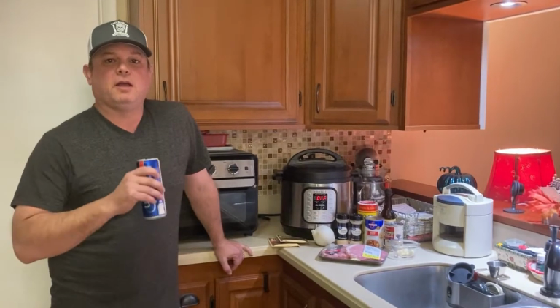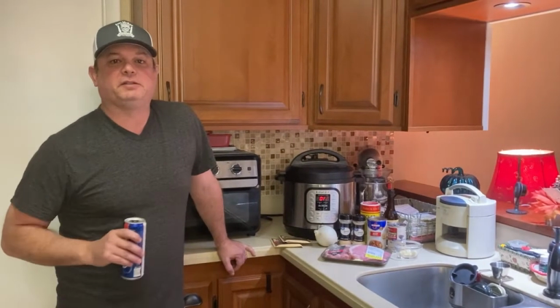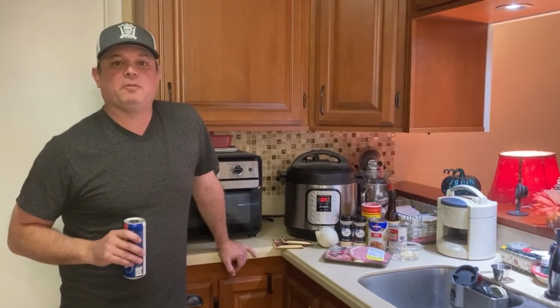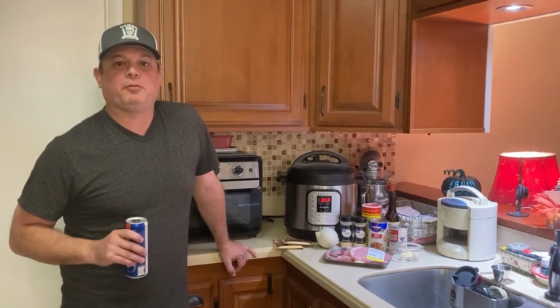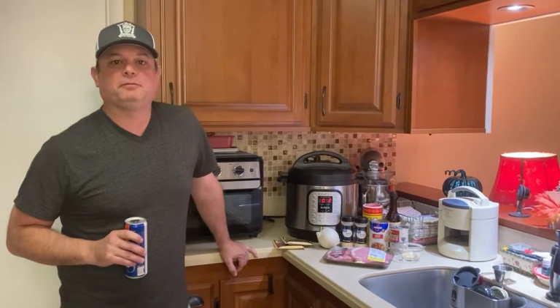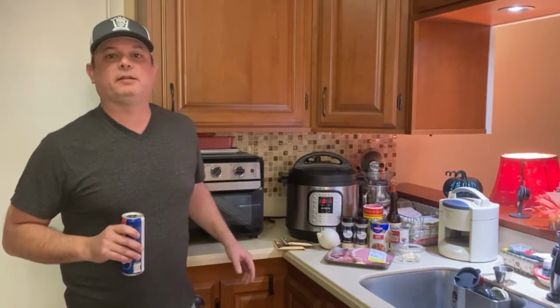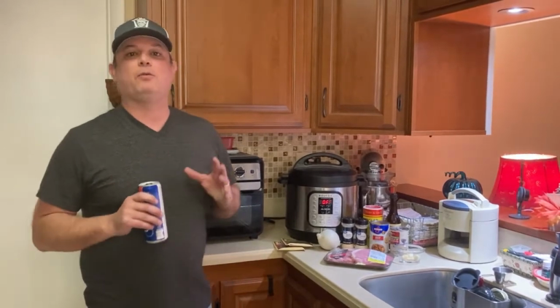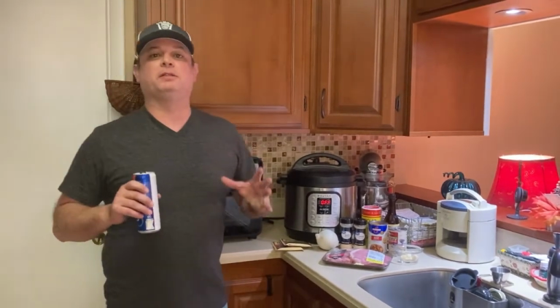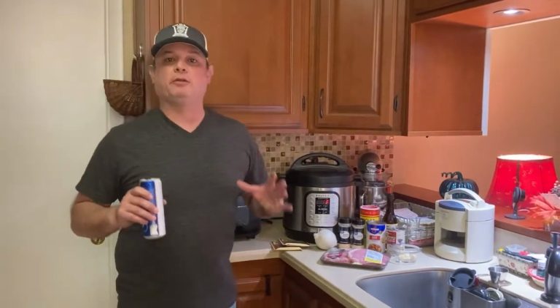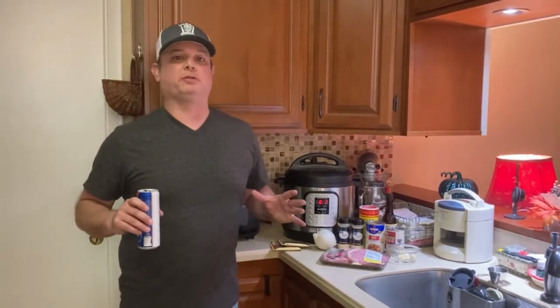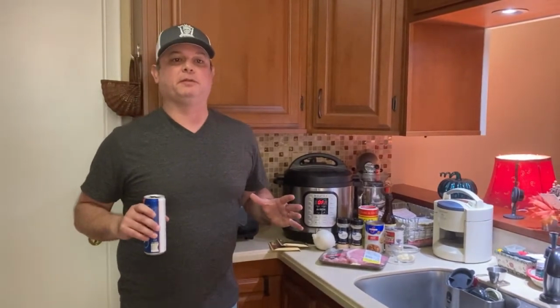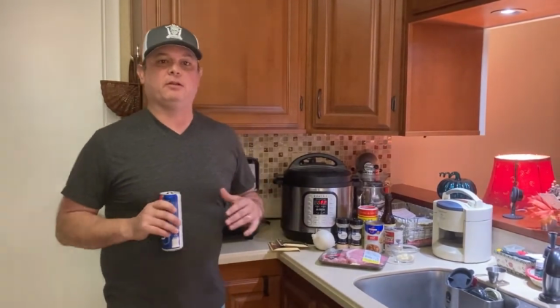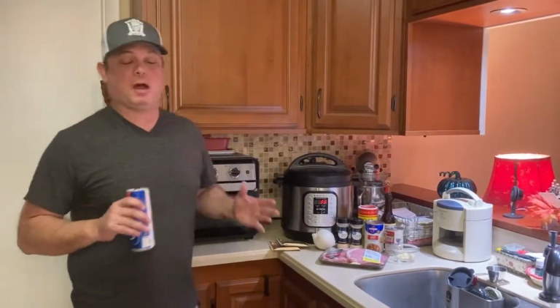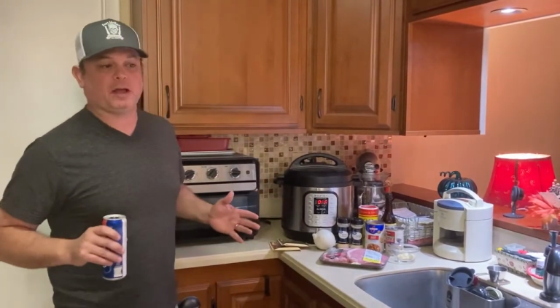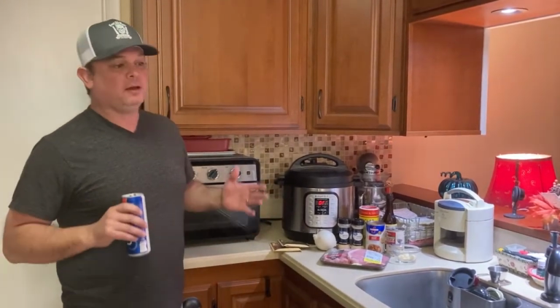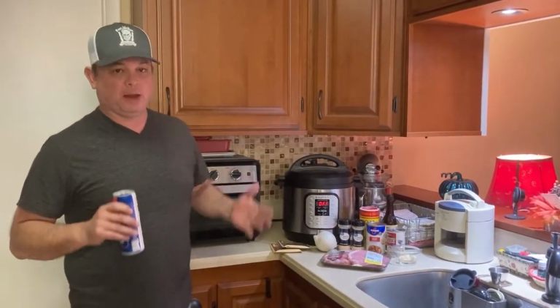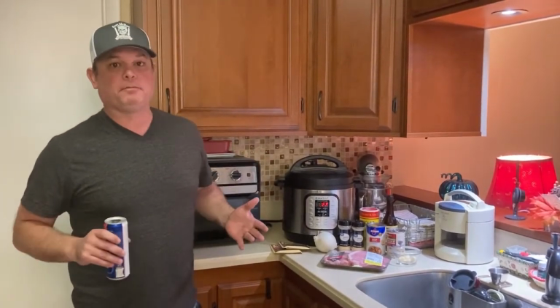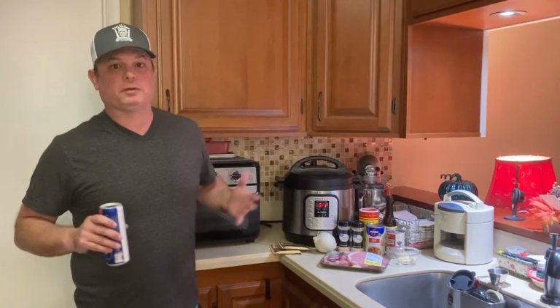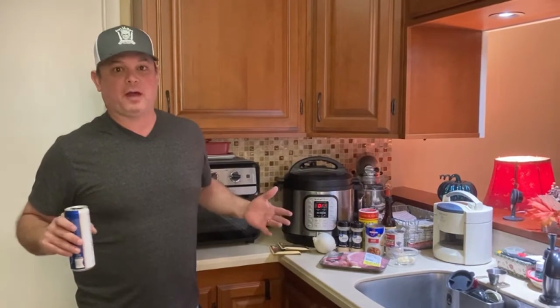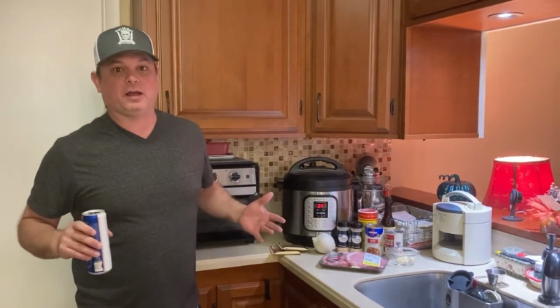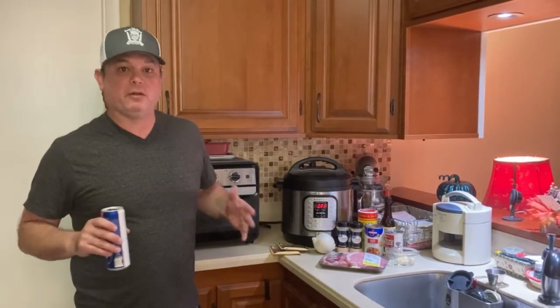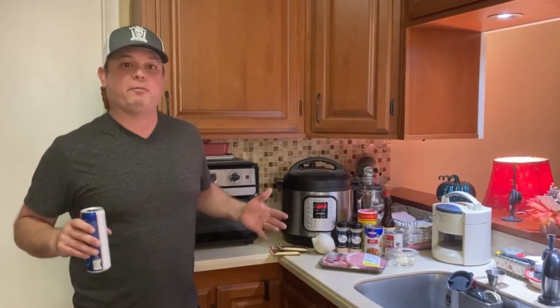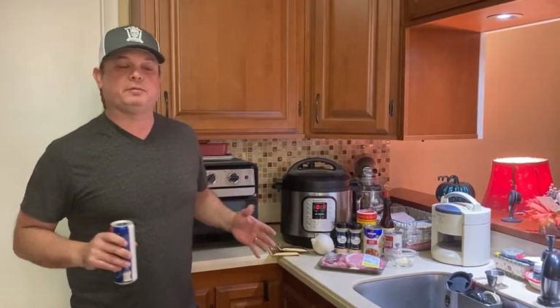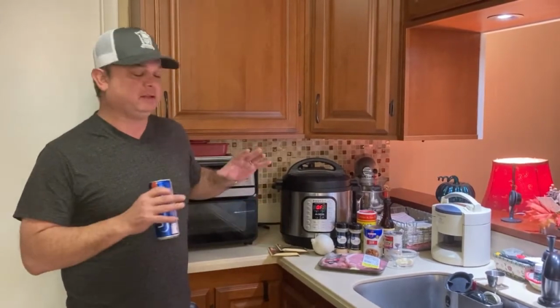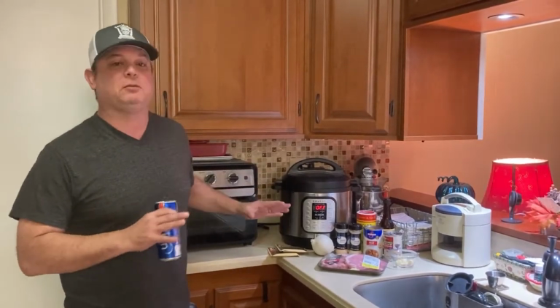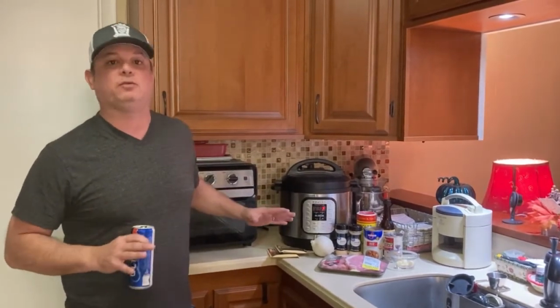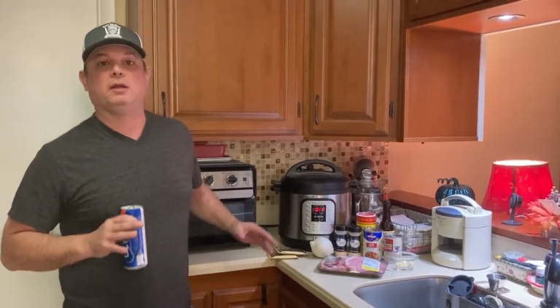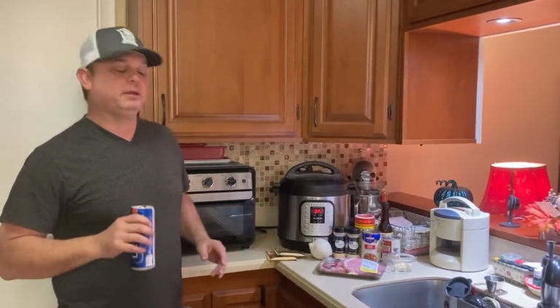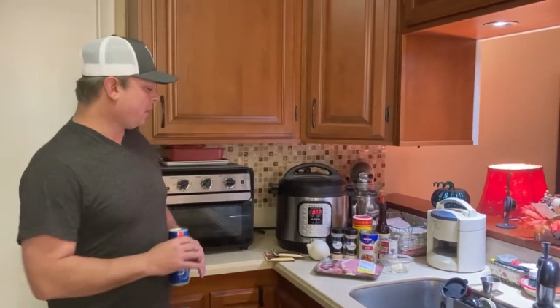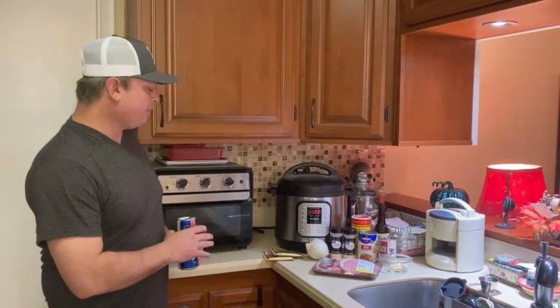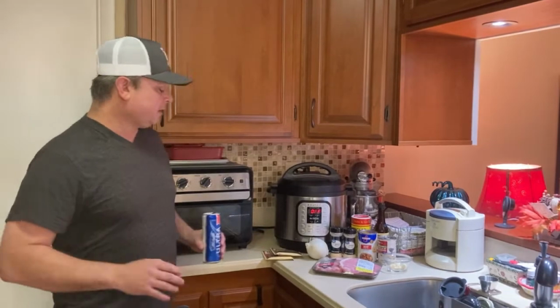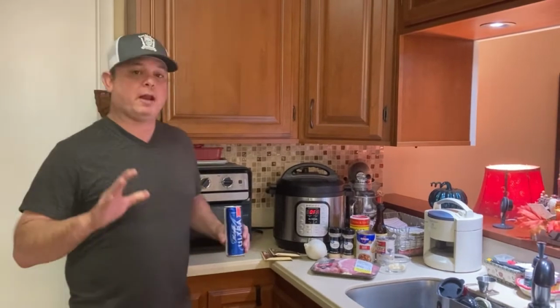Hey y'all, this is Zach, Meals Under Pressure. Tonight we're going to be smothering some pork chops. And other than fried pork chops — and we like our pork chops fried here in the South — but other than fried pork chops, this is the absolute best way to cook them. So let's get right into it.